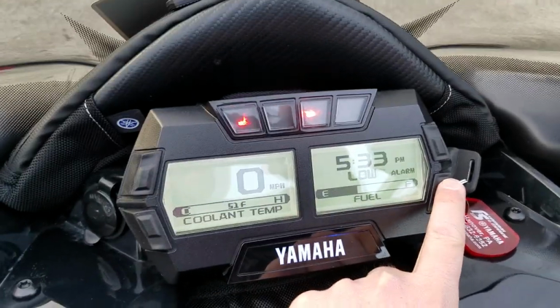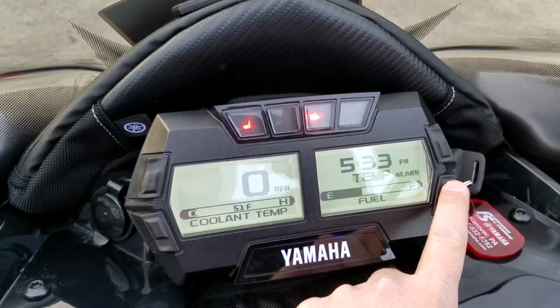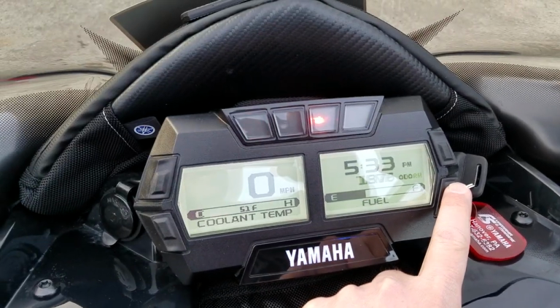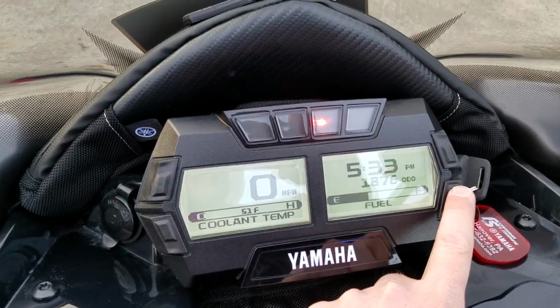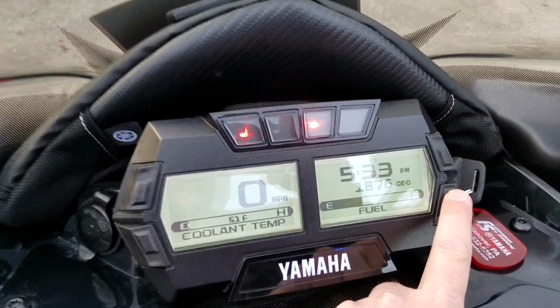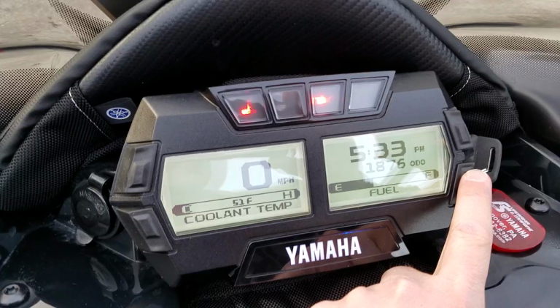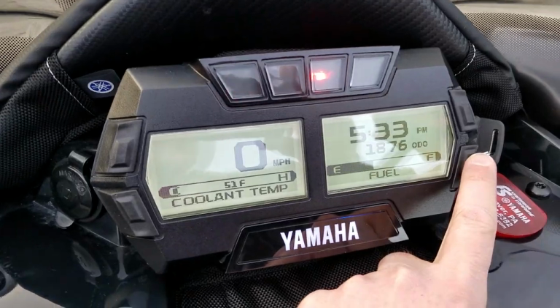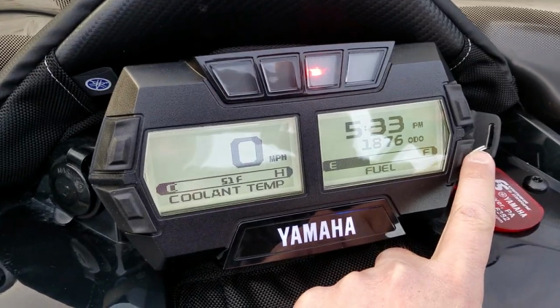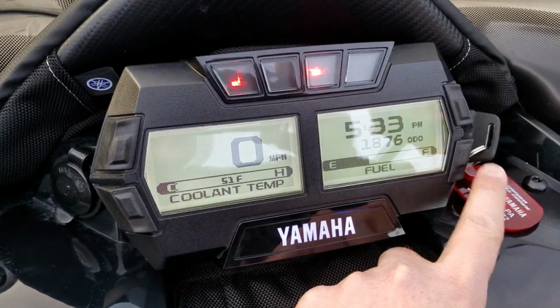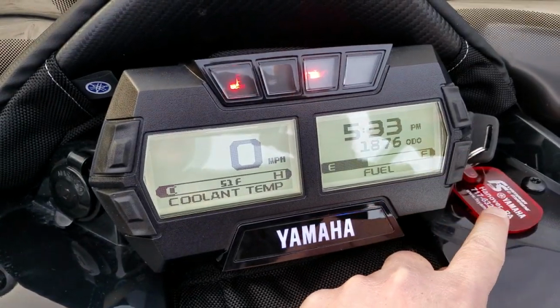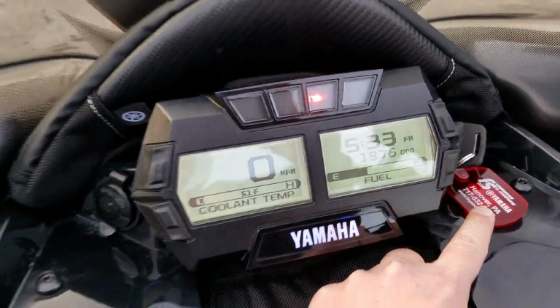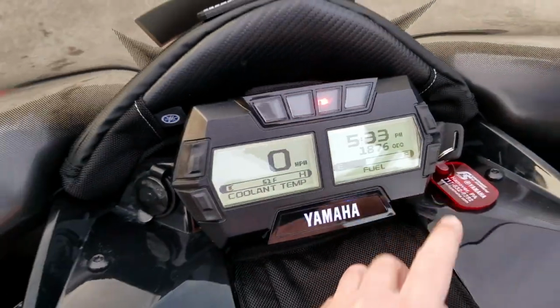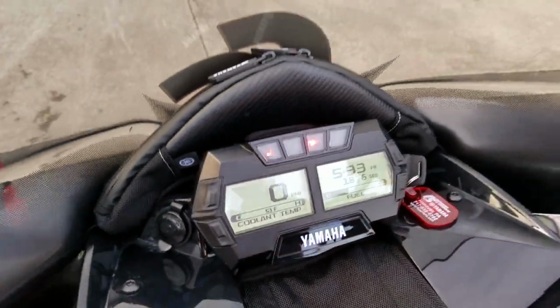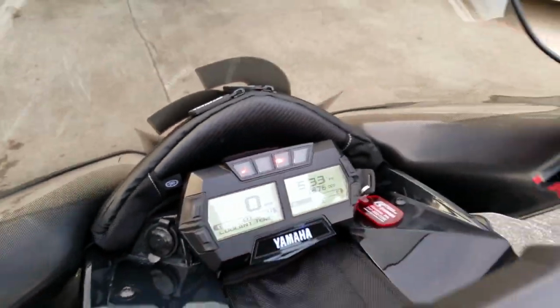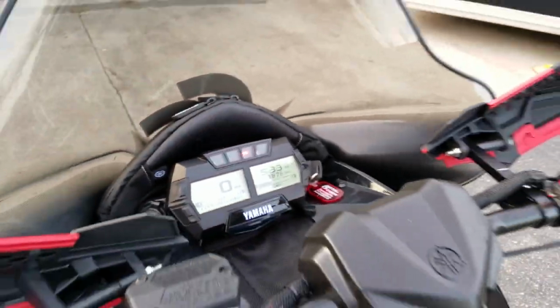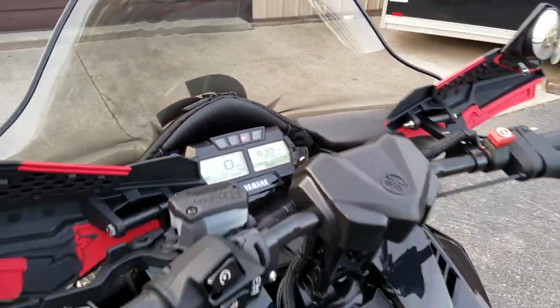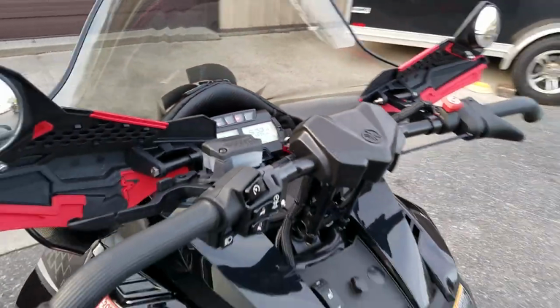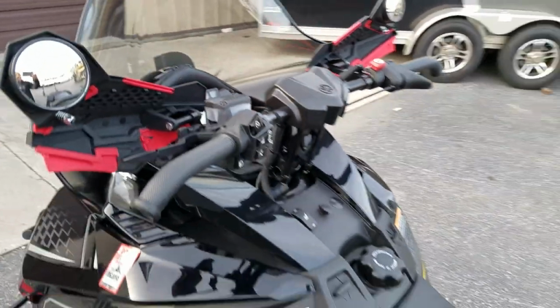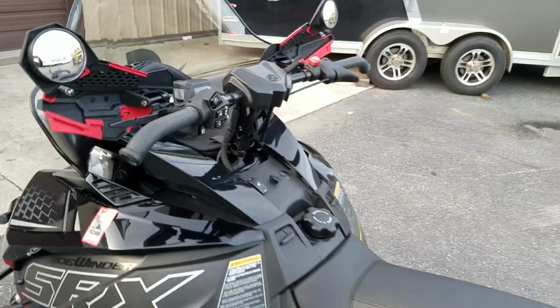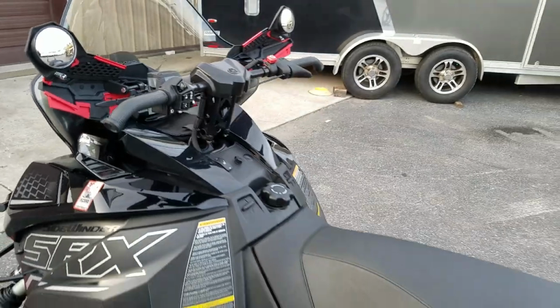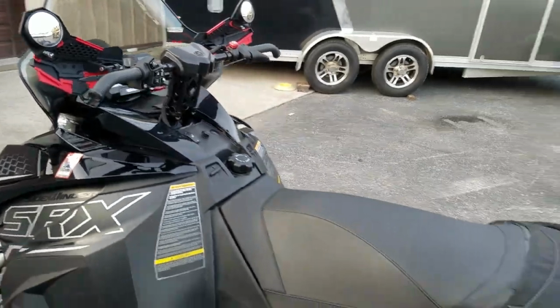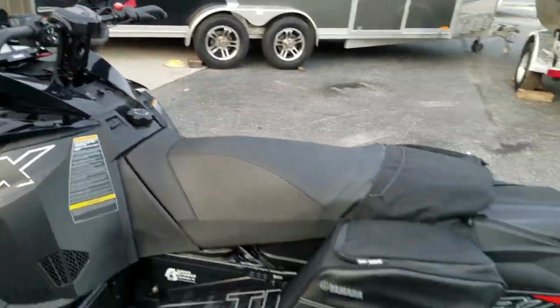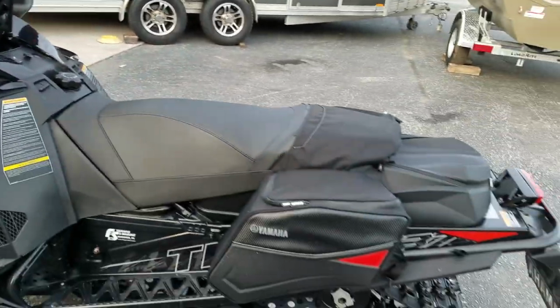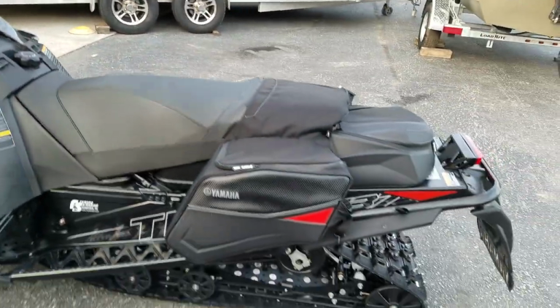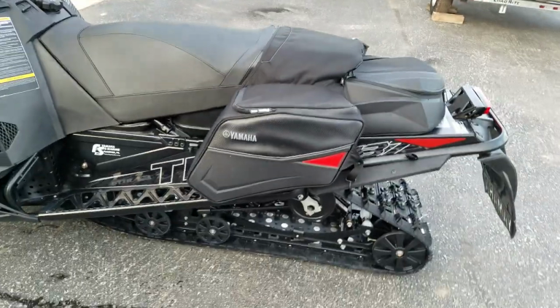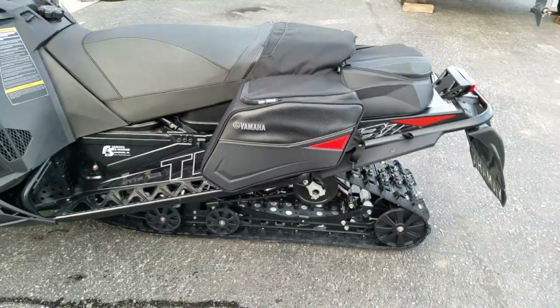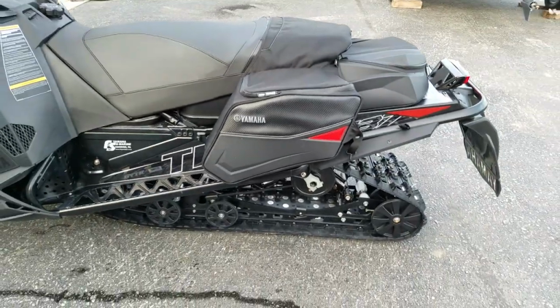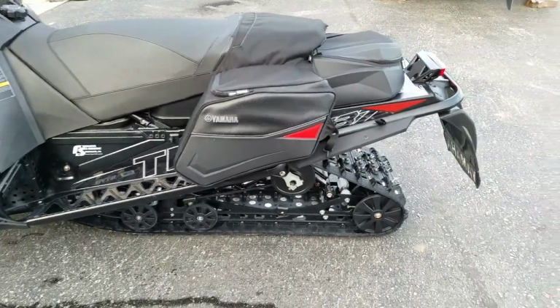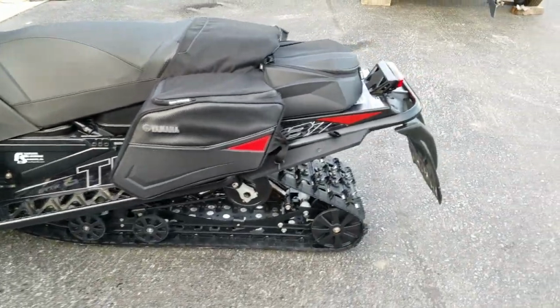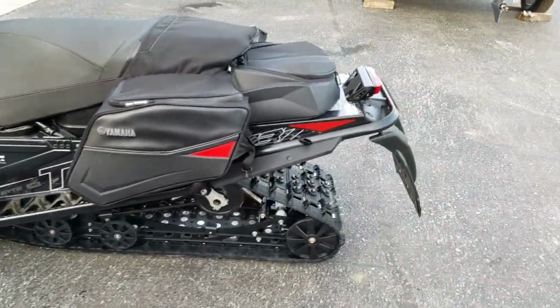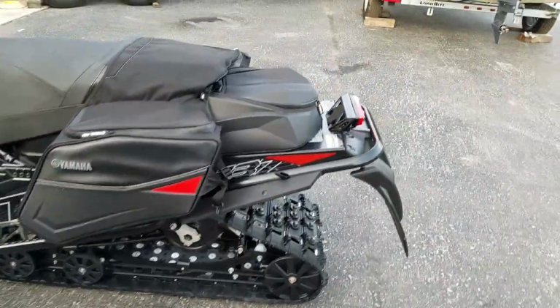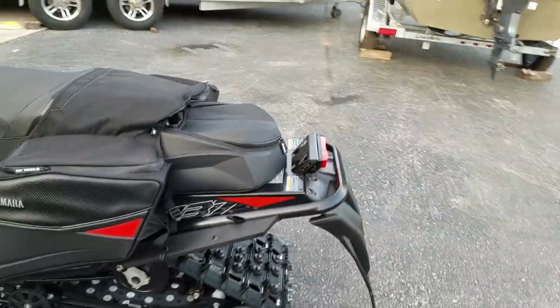It has 1,876 miles on it, ridden by us — the owner here at FNS. Saddle bags and a bigger trunk bag.